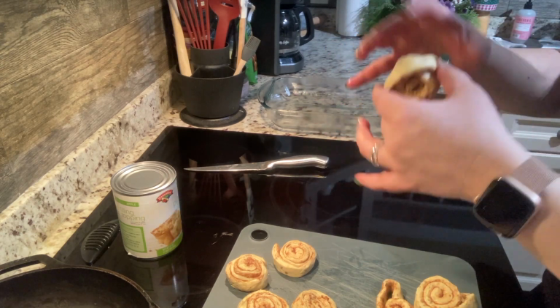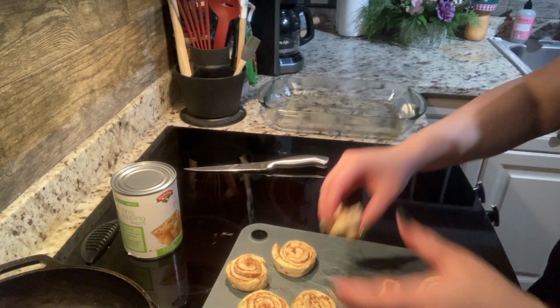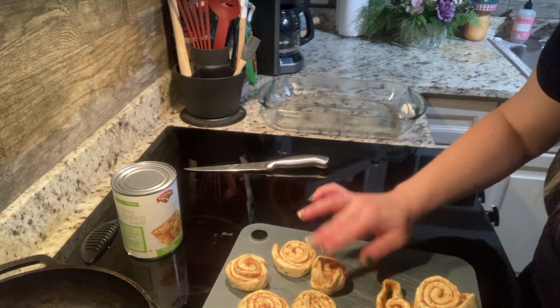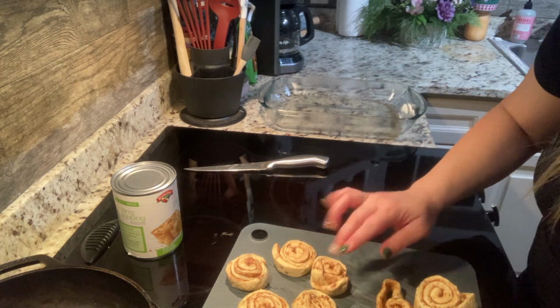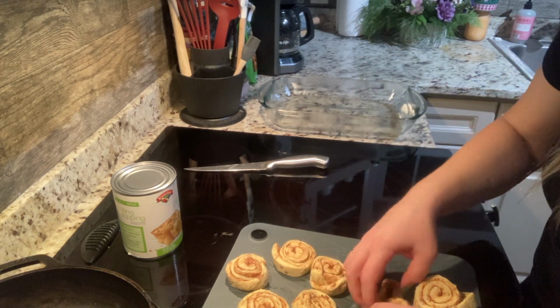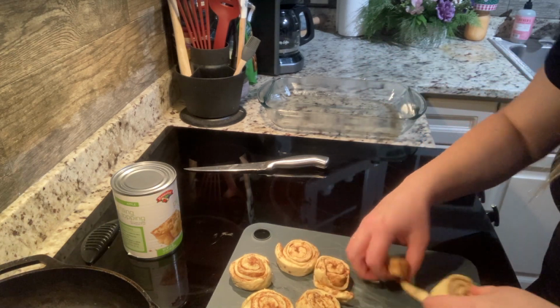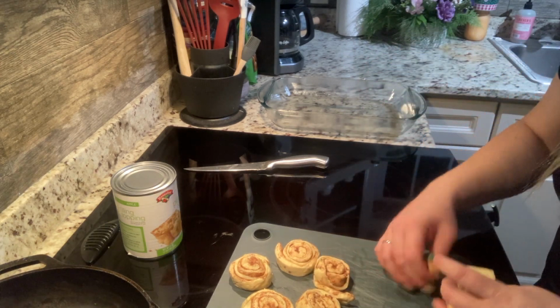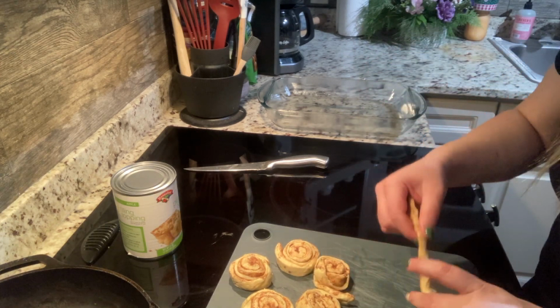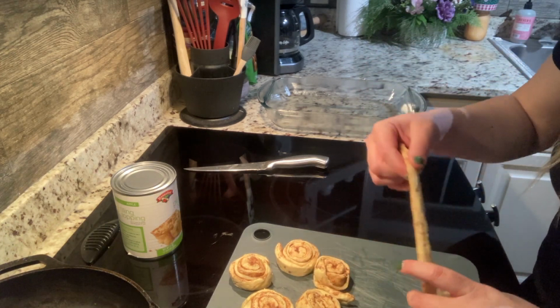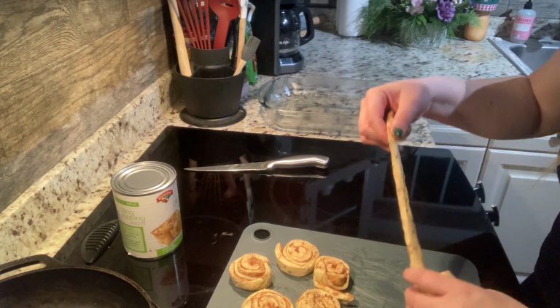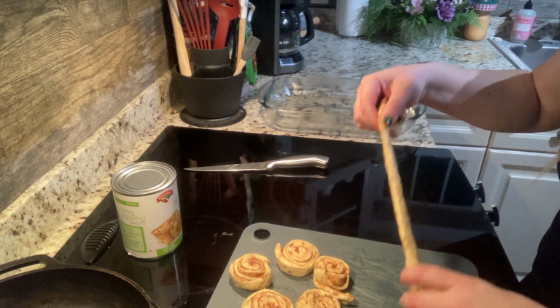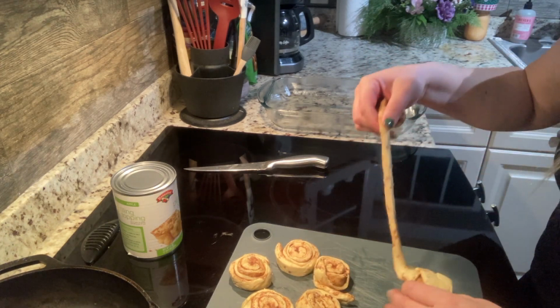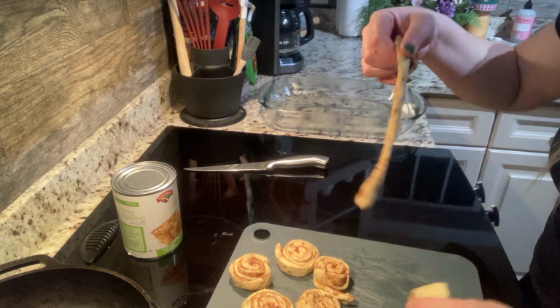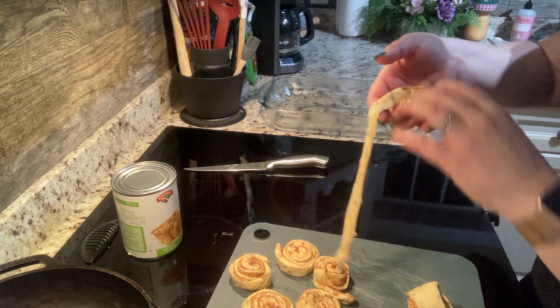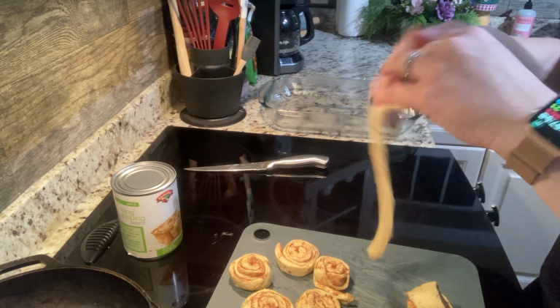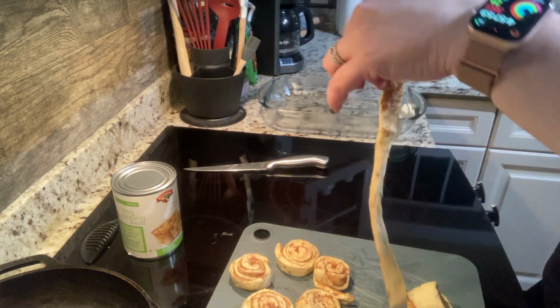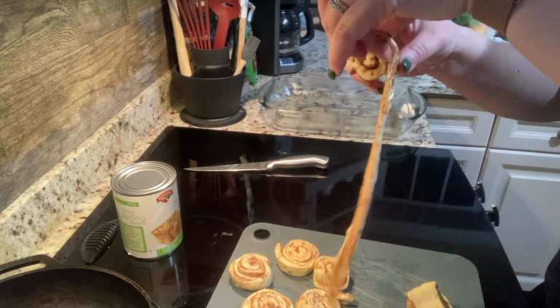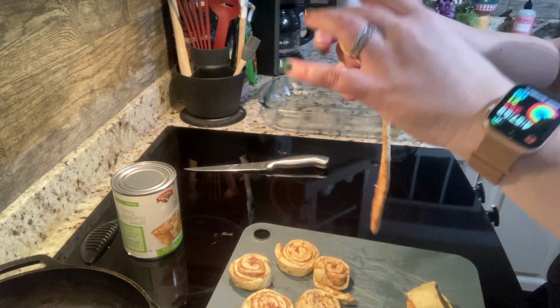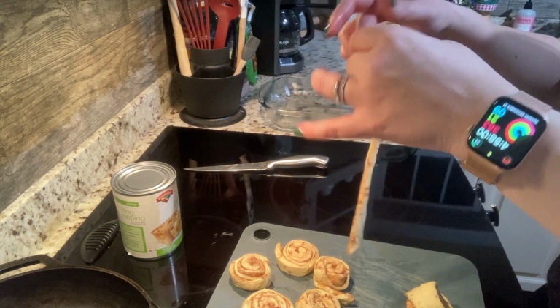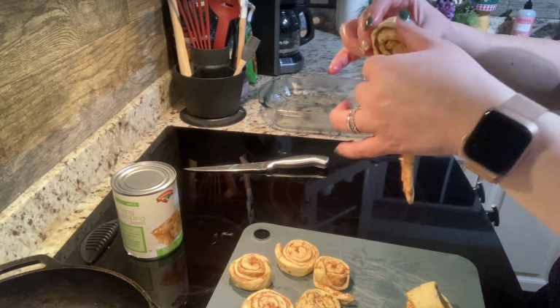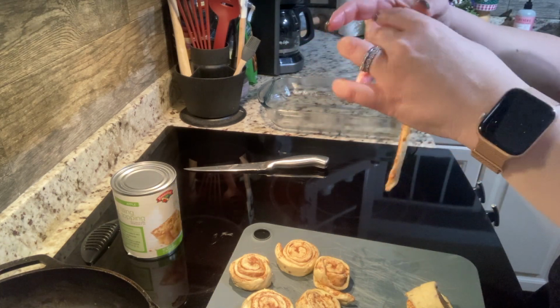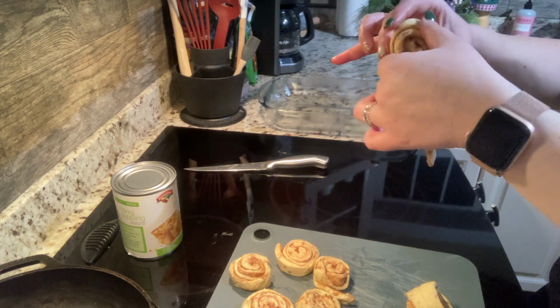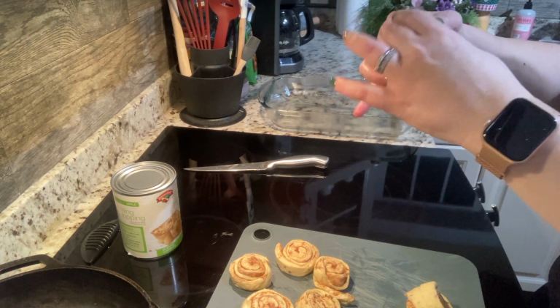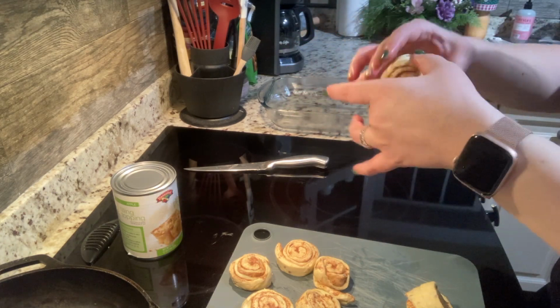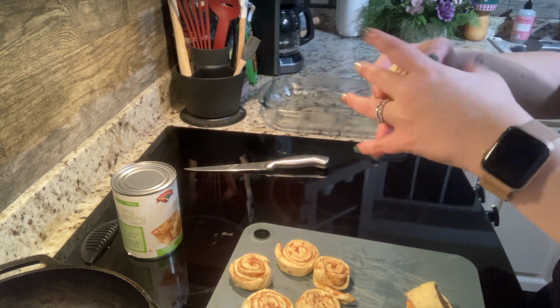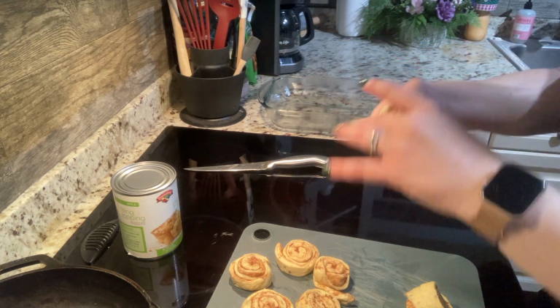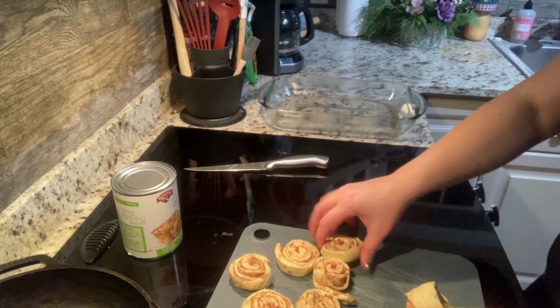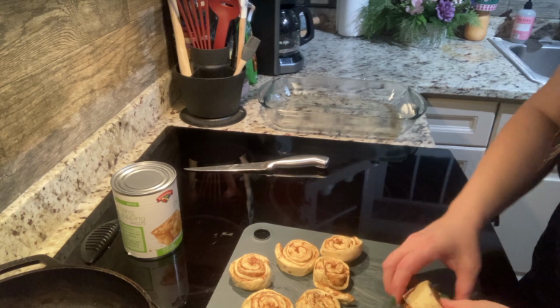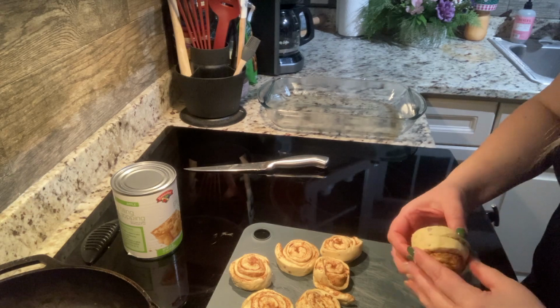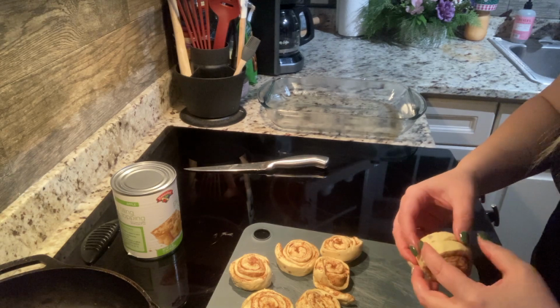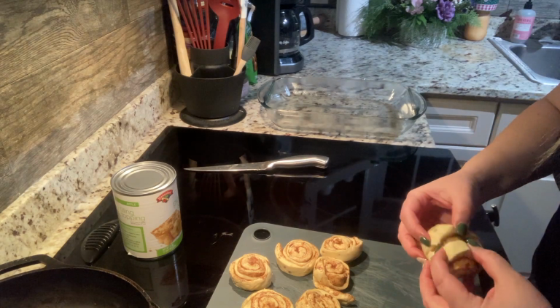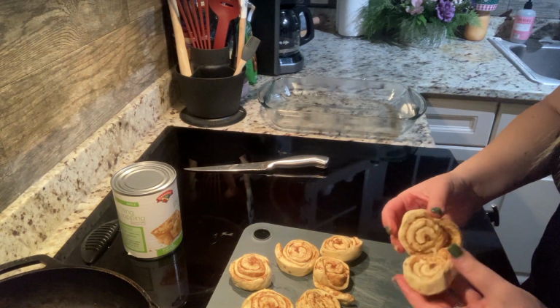I'm very curious to experiment with other flavors. I haven't tried this with anything but apple, but another thing you could do is maybe do fresh apples, bake them a little bit, and then add them in after.